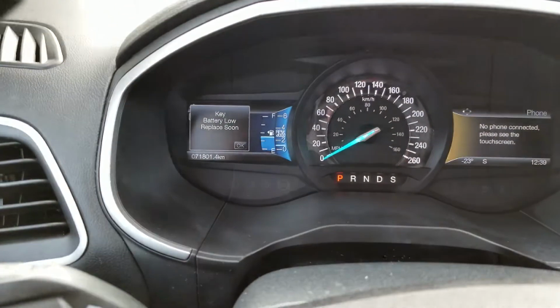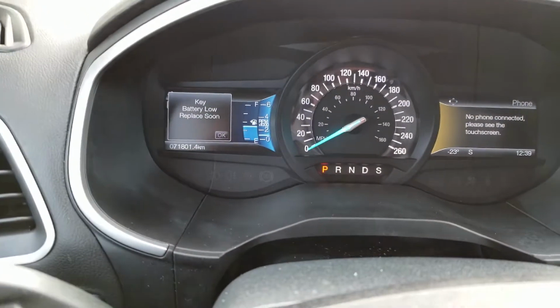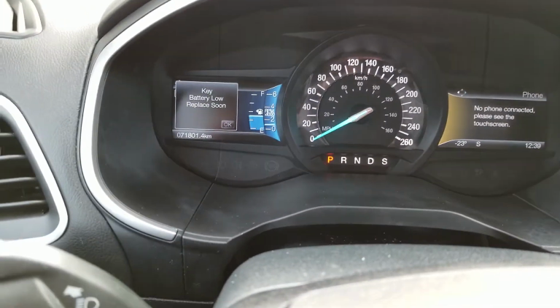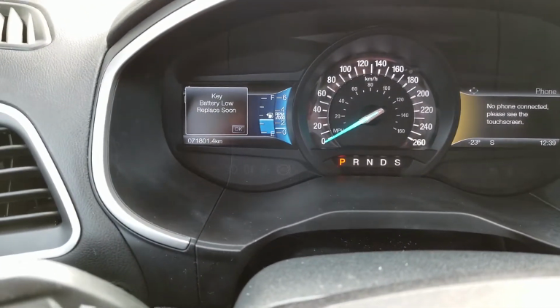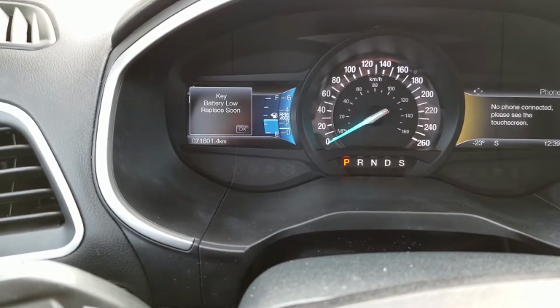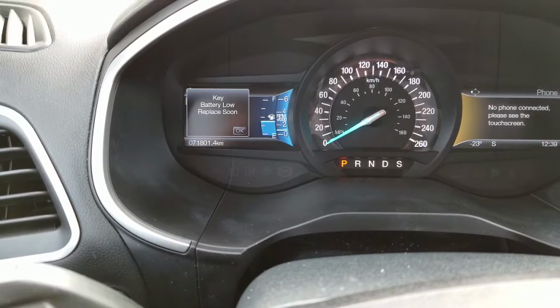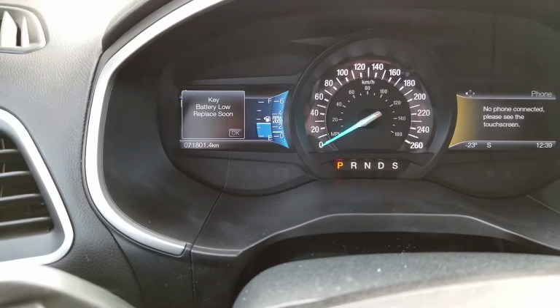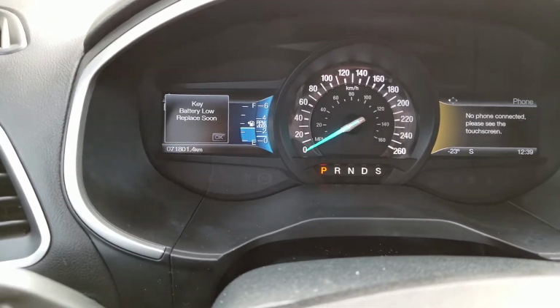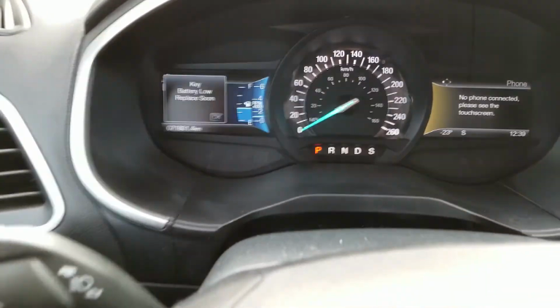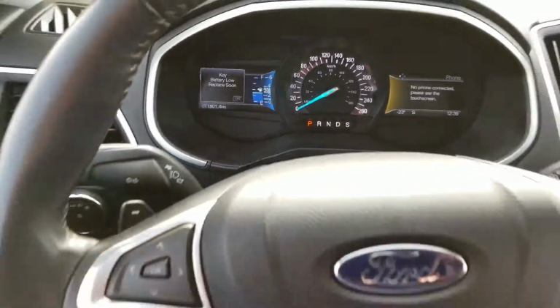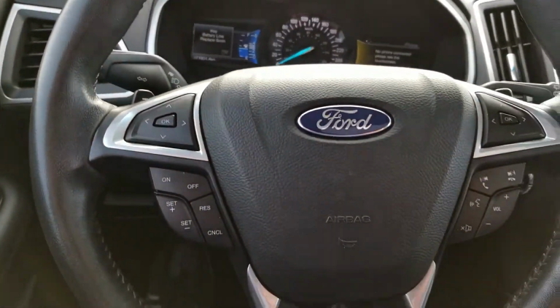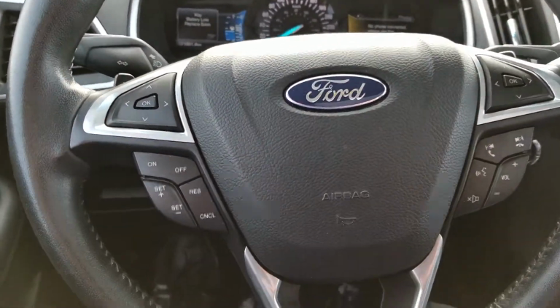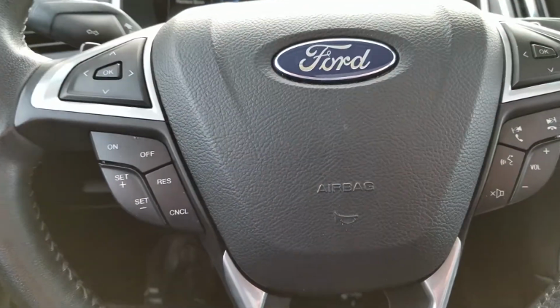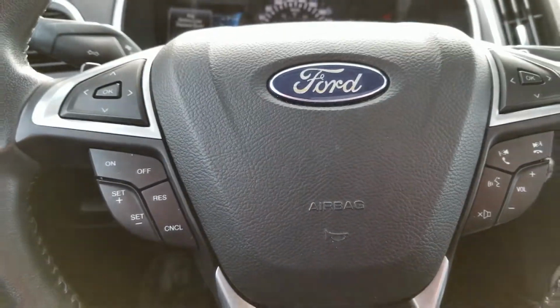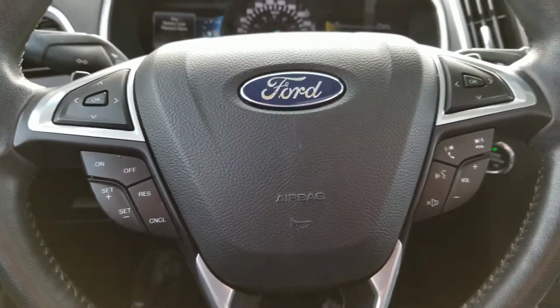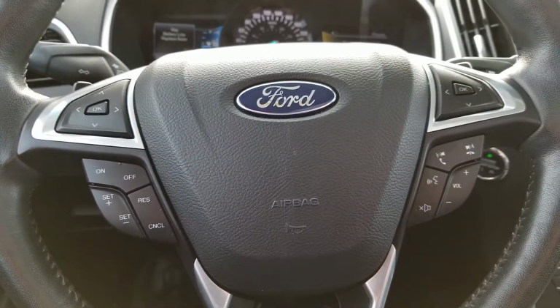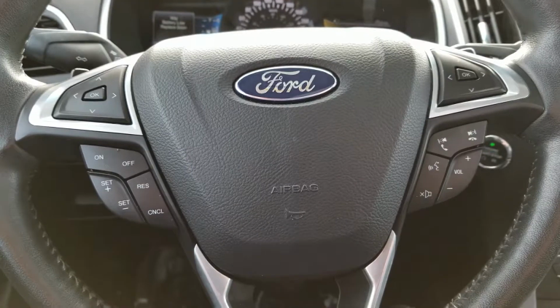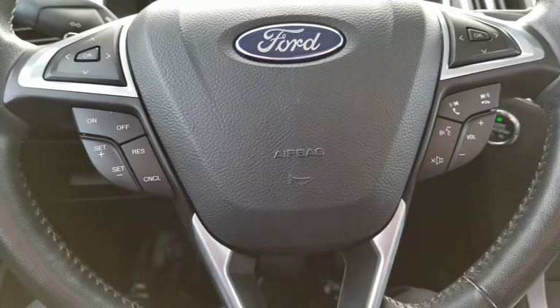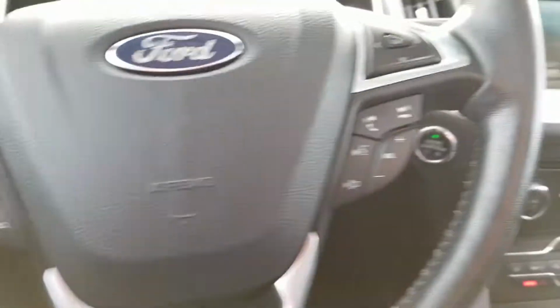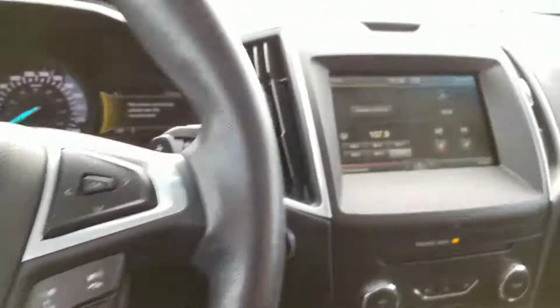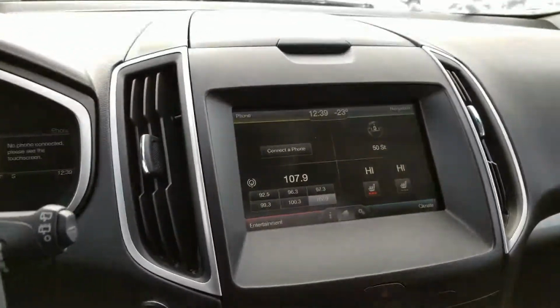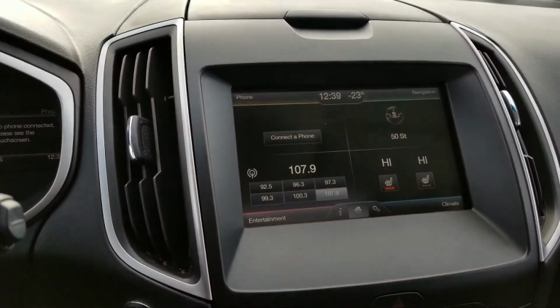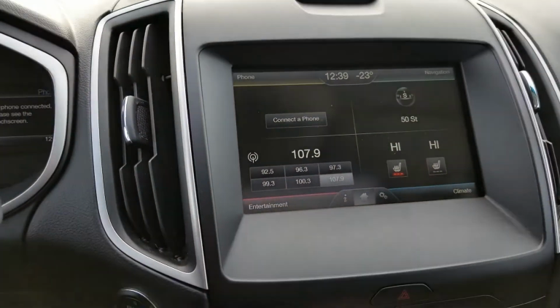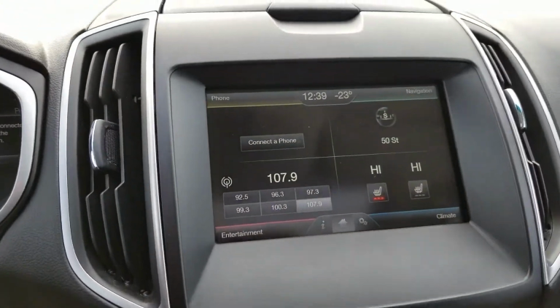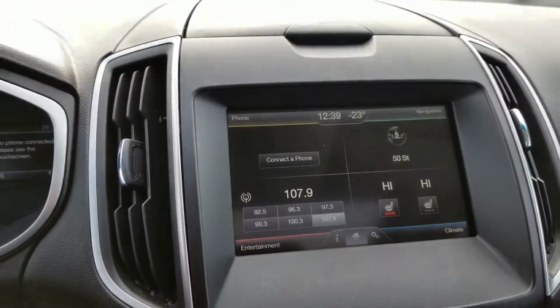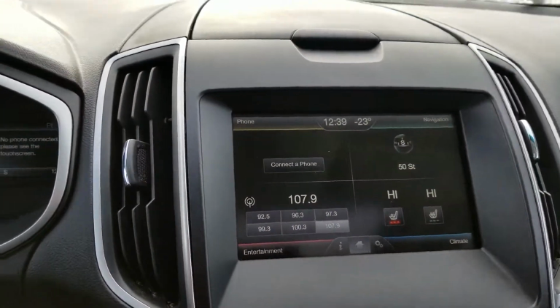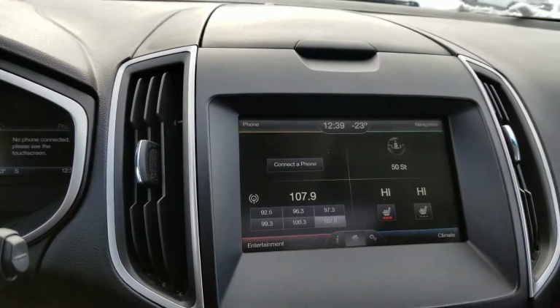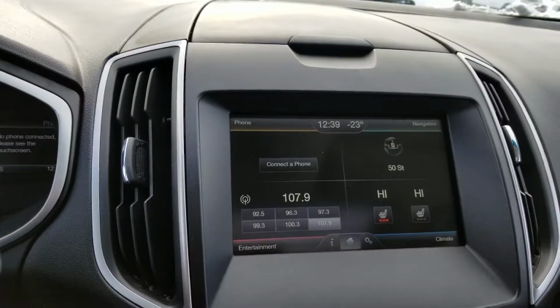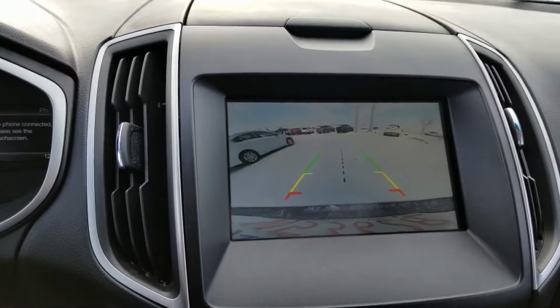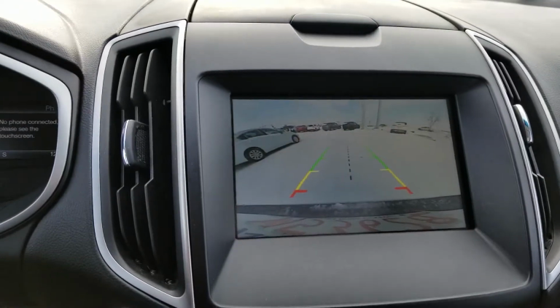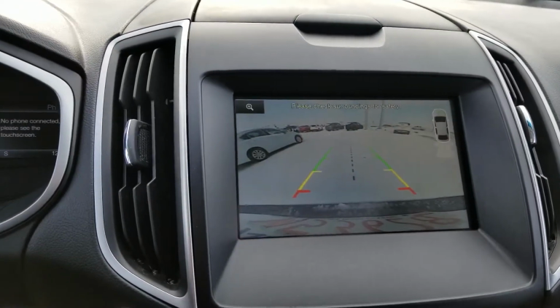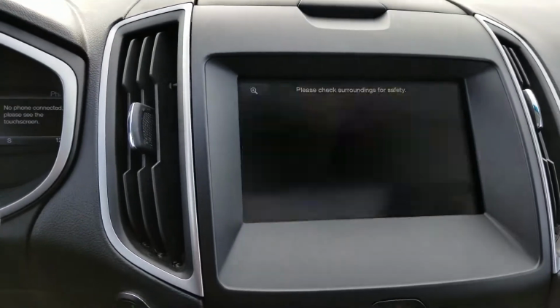As you can see, just over 72,000 kilometers on it. Nice bright control panel. Exterior controls with Bluetooth. Nice controls there with a beautiful backup camera.